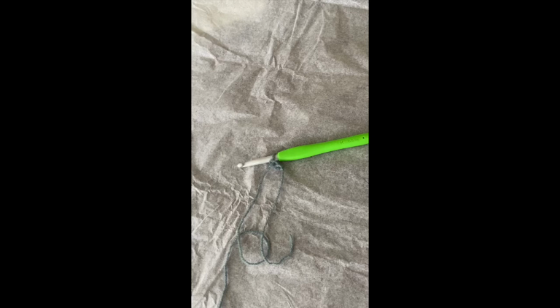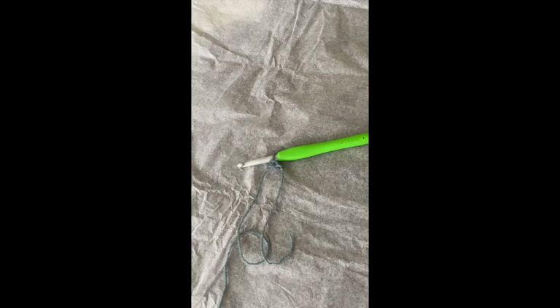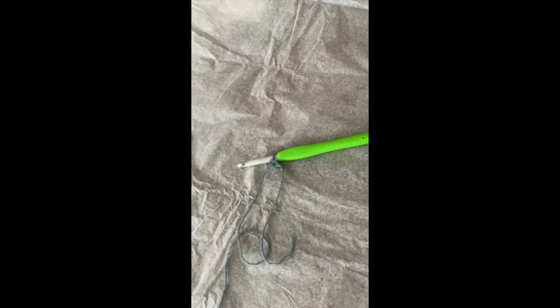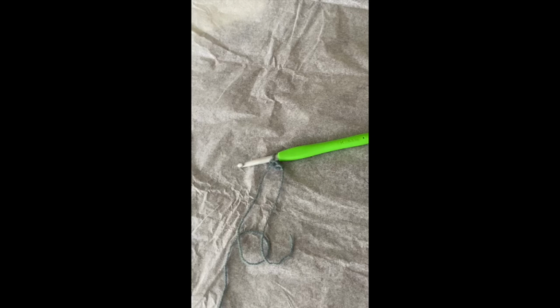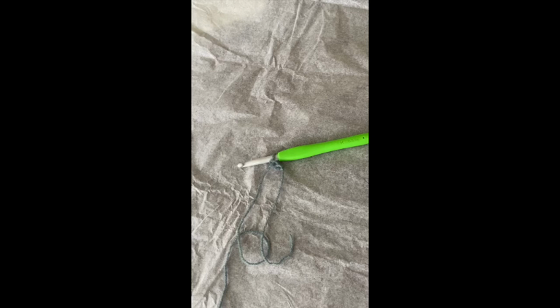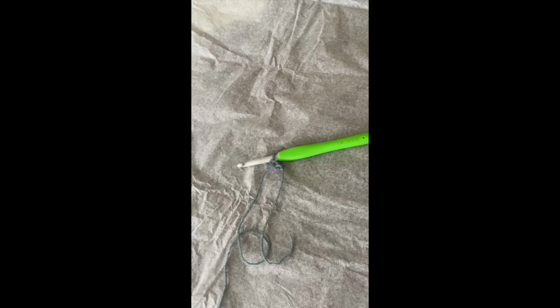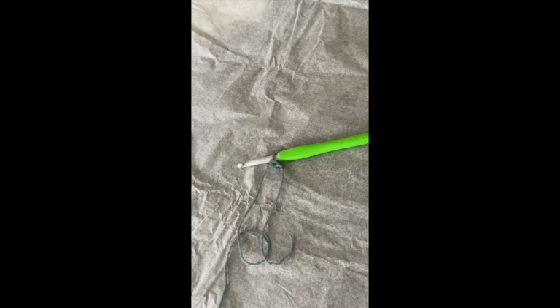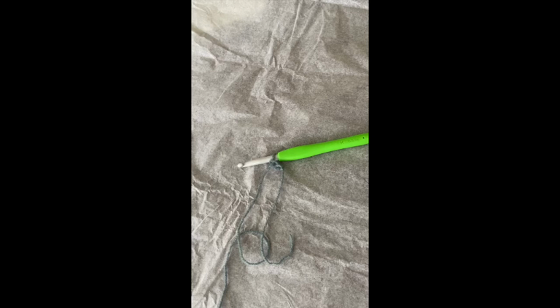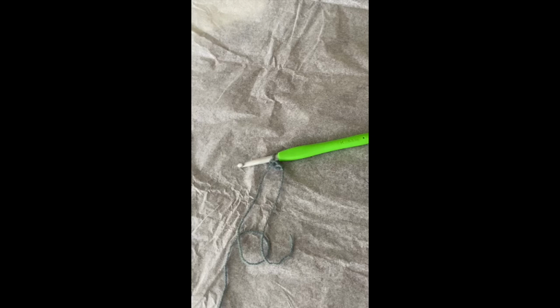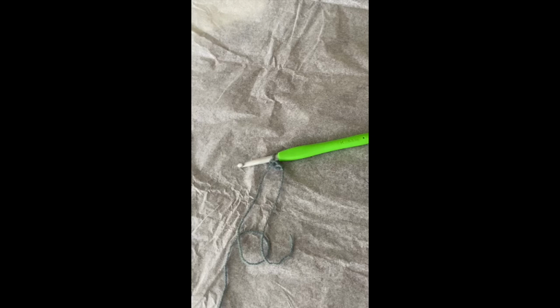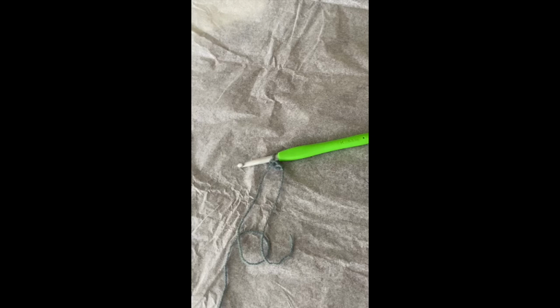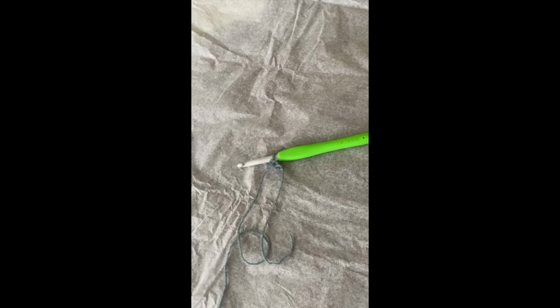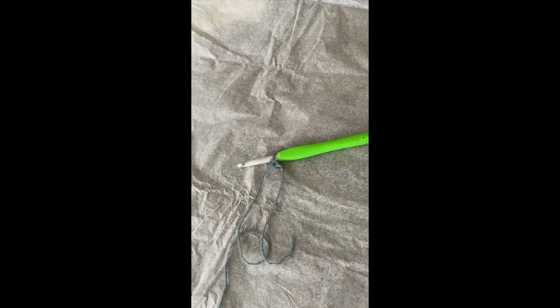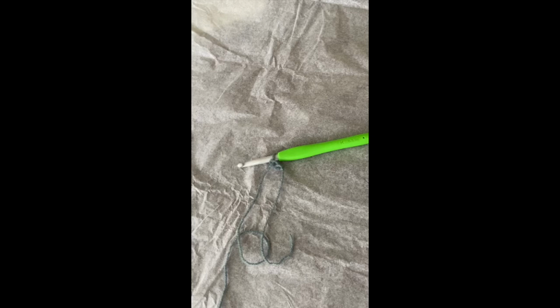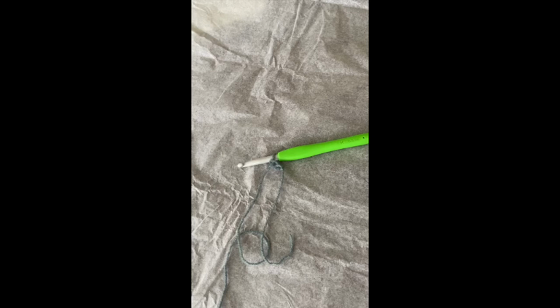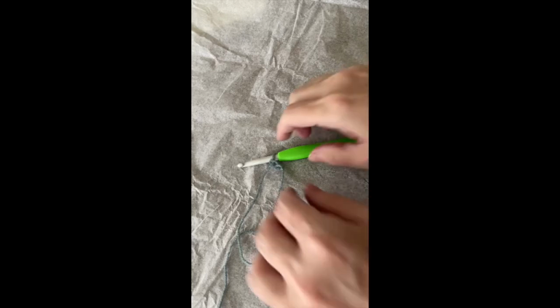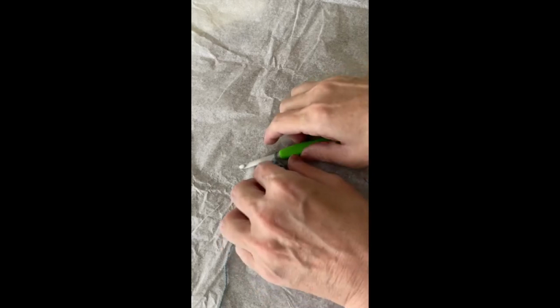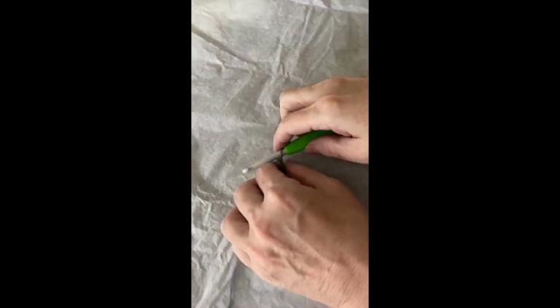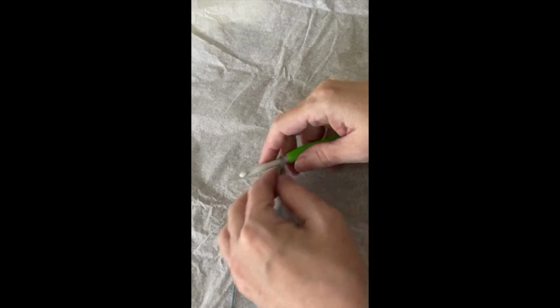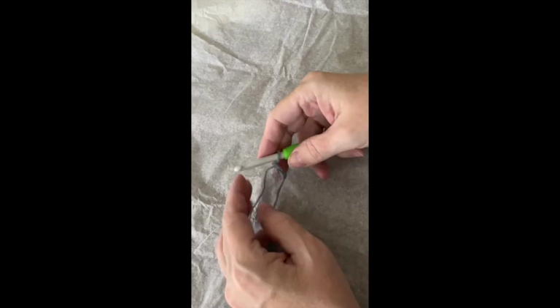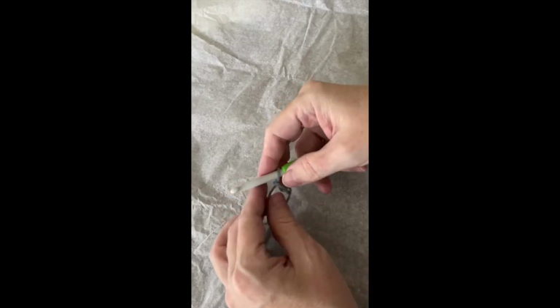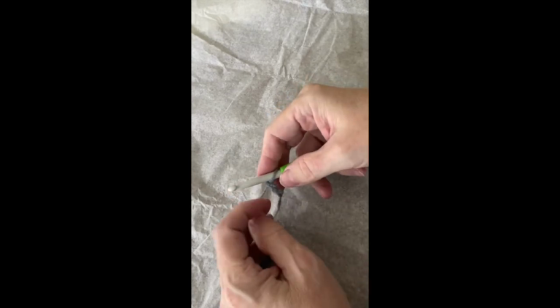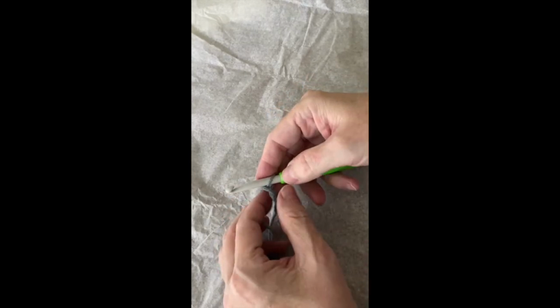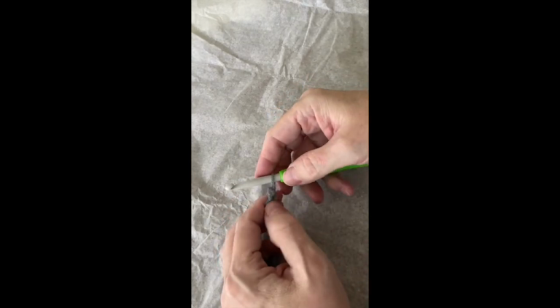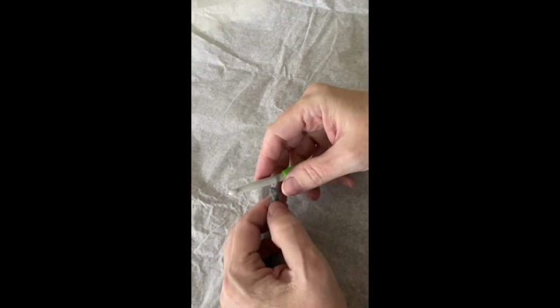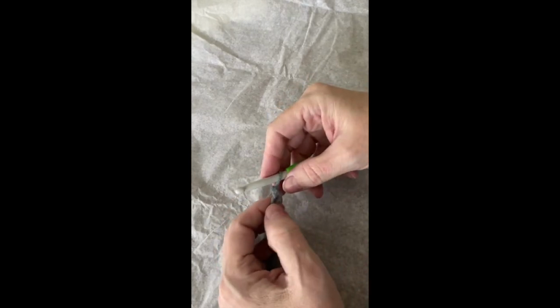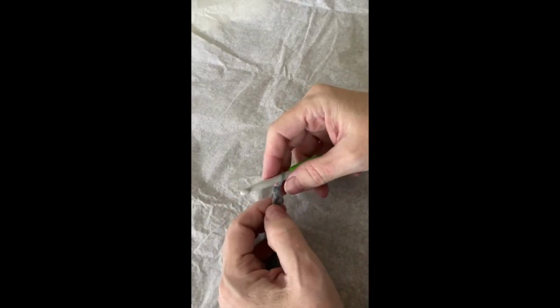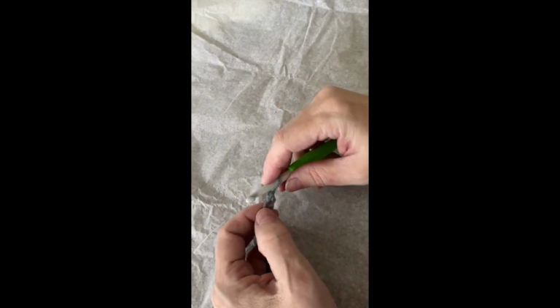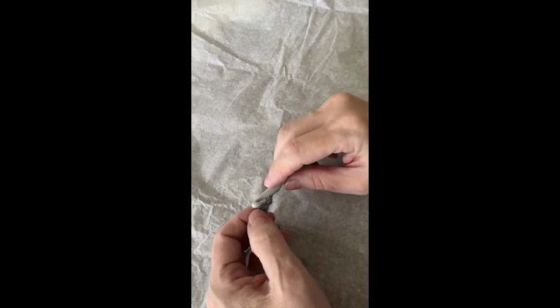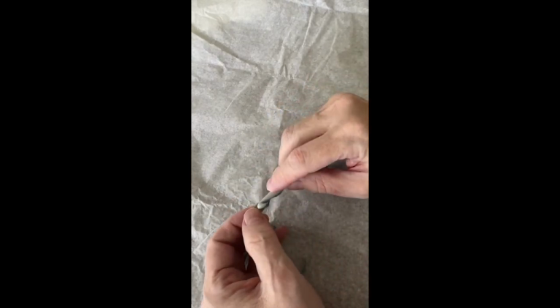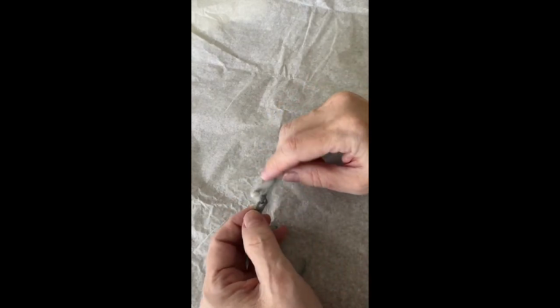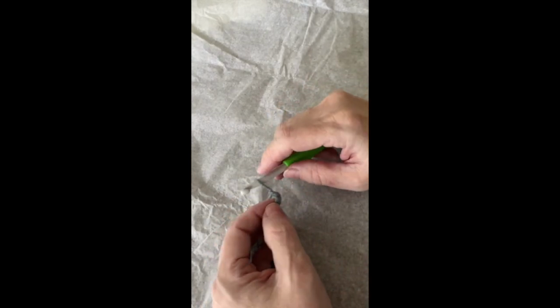This is the moss stitch shawl, which is dedicated to Granny D. I hope you all know and love Granny D as I do.